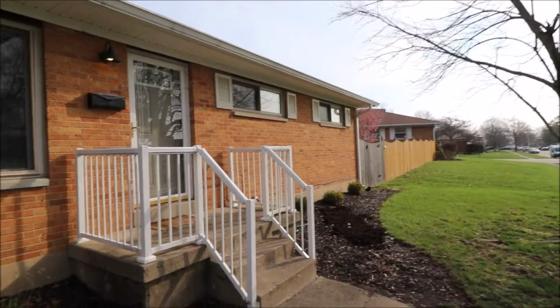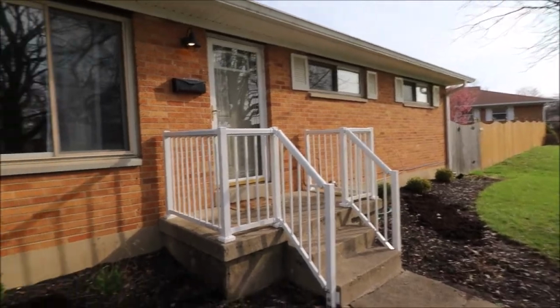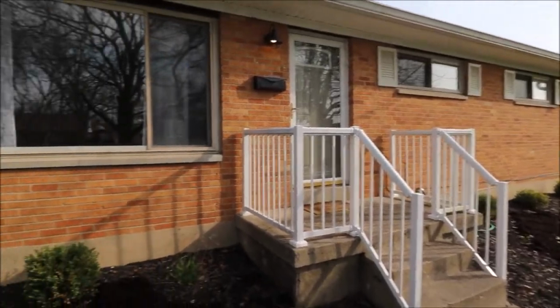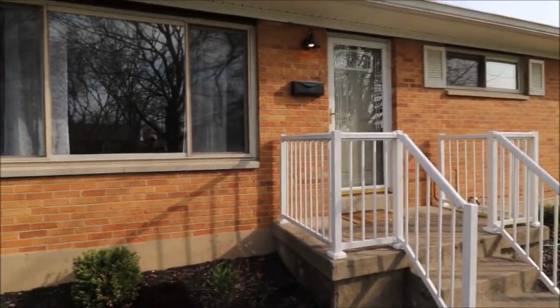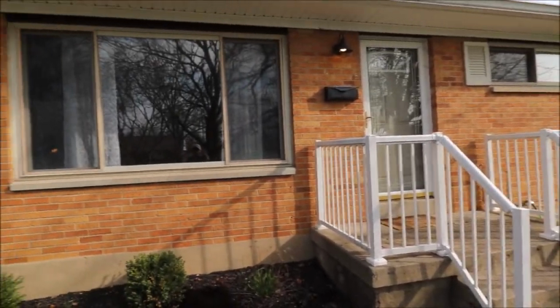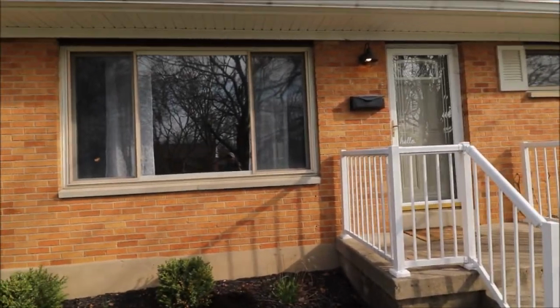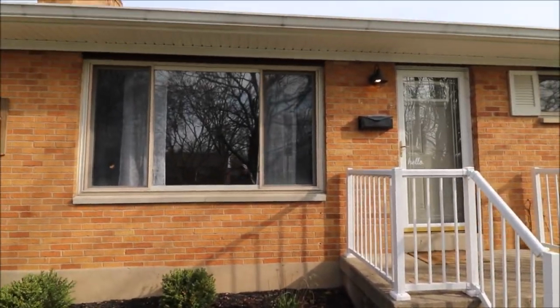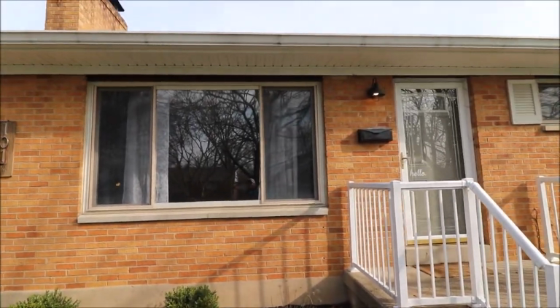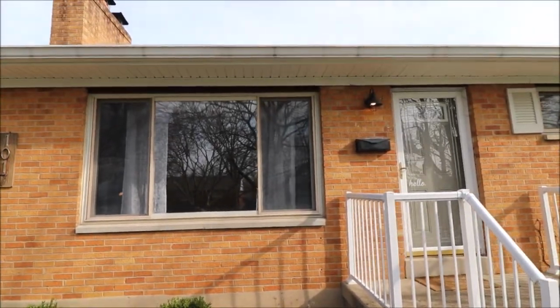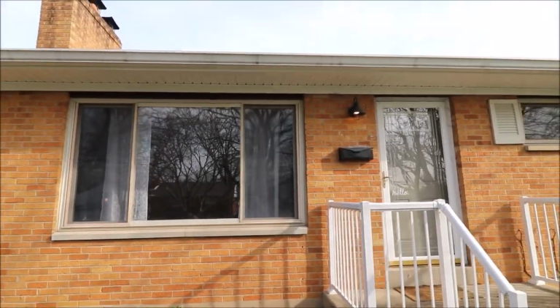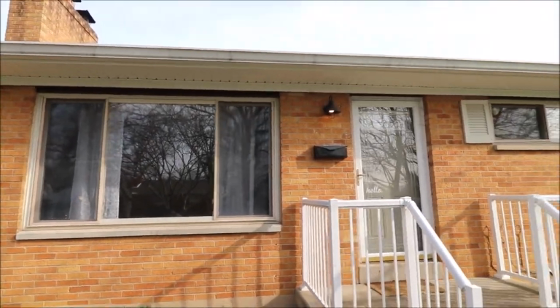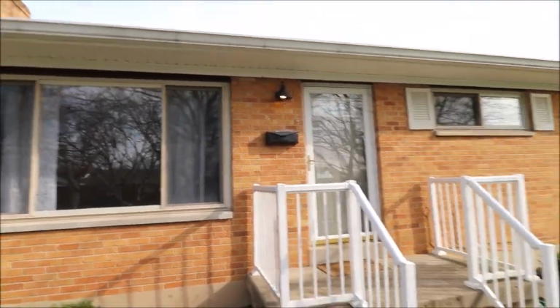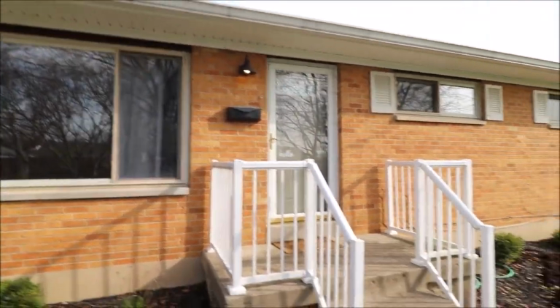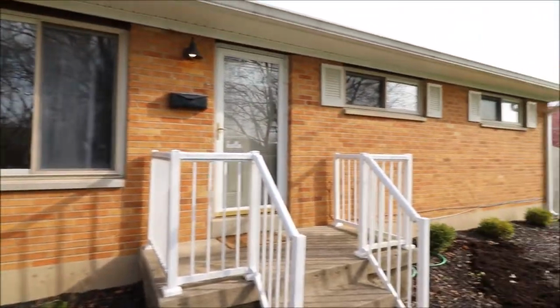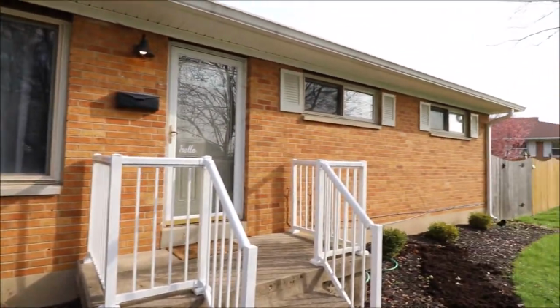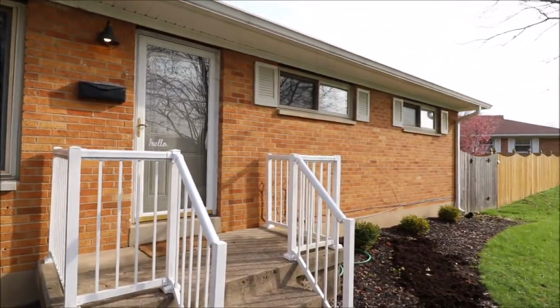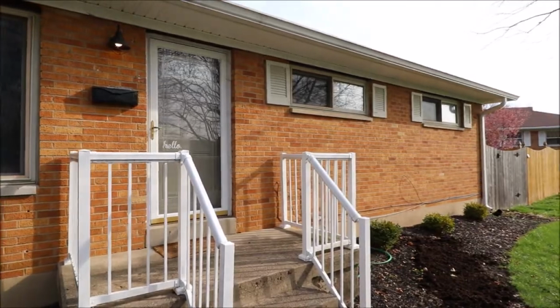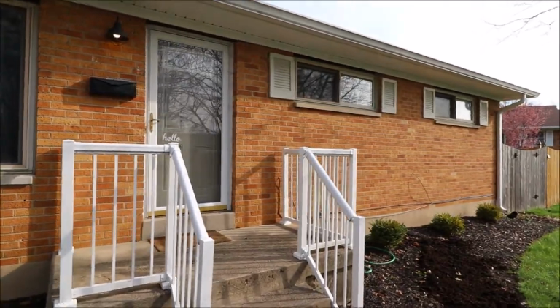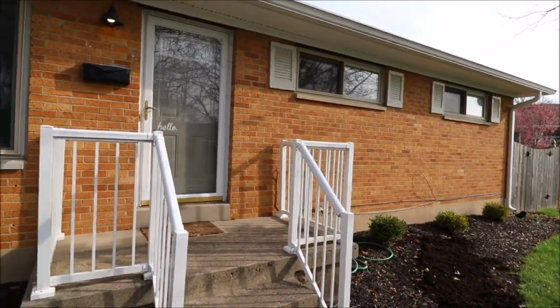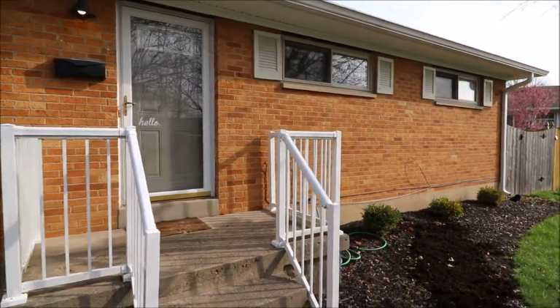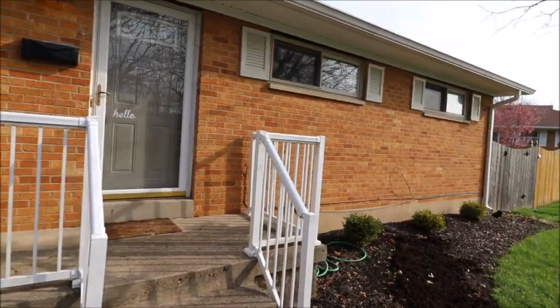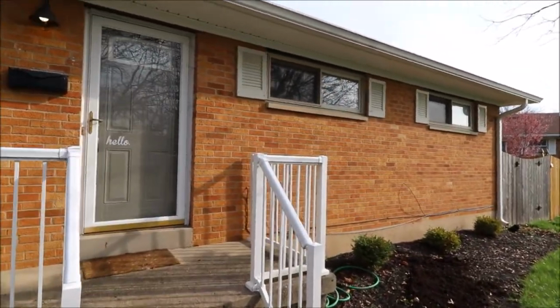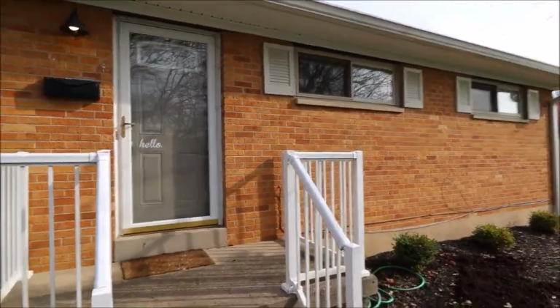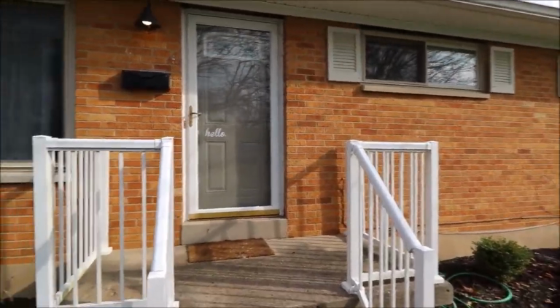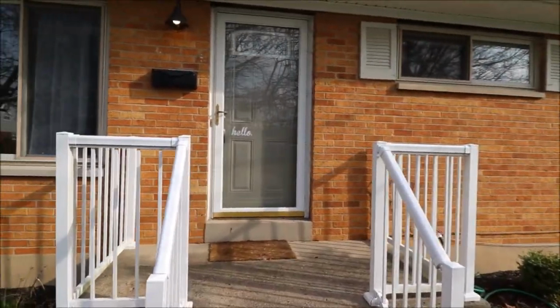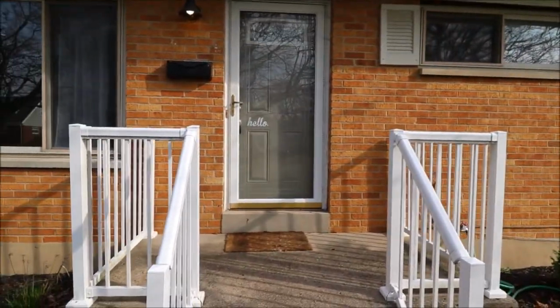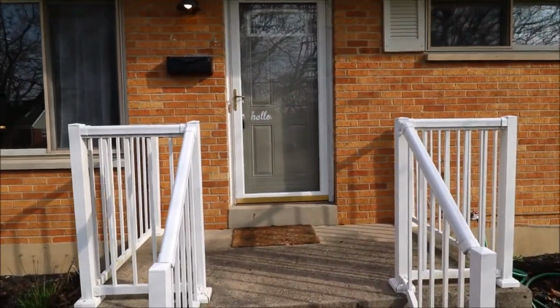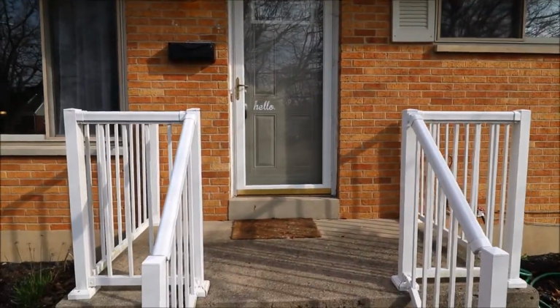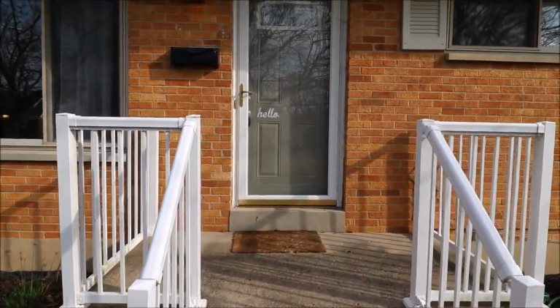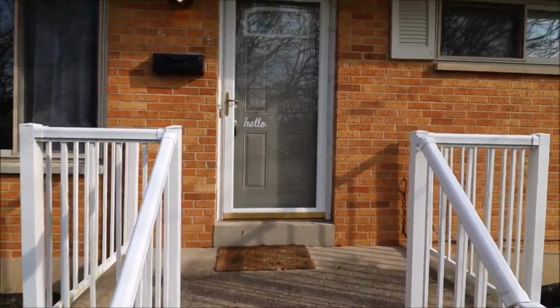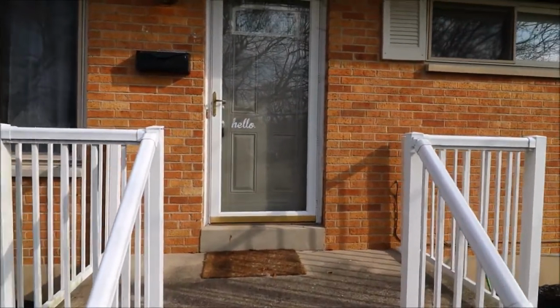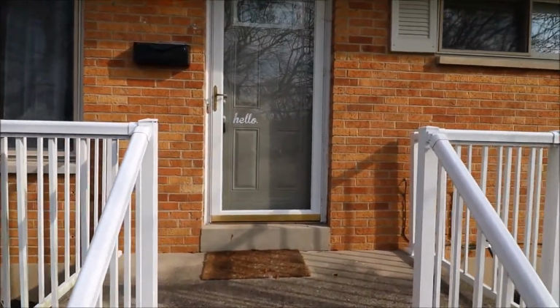This brick home has updated windows, an updated 30-year dimensional shingle roof. Looks like we have a newer front door and it is in great shape inside. Let's go ahead and take a look.